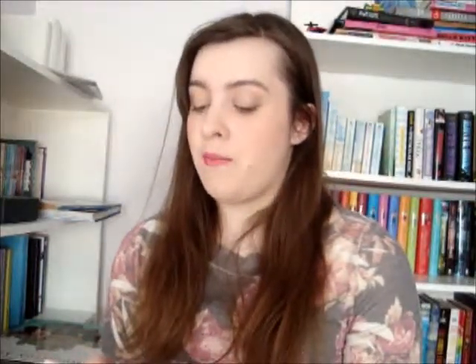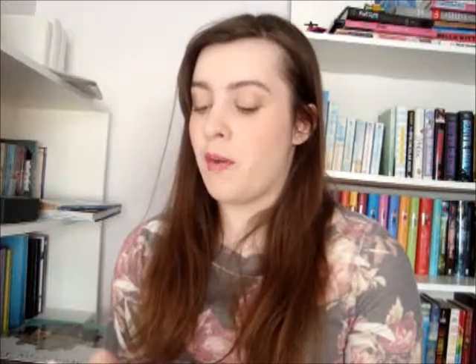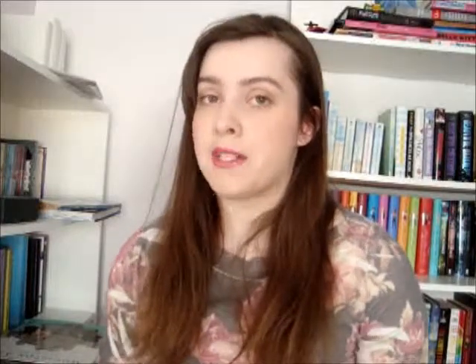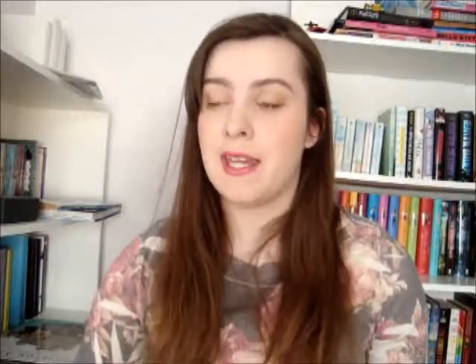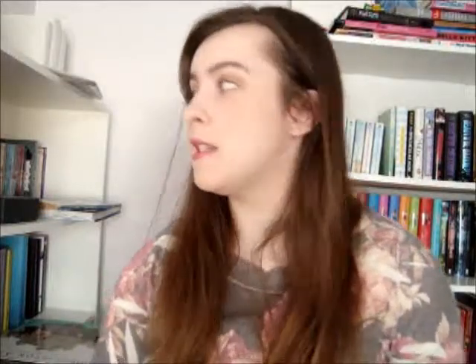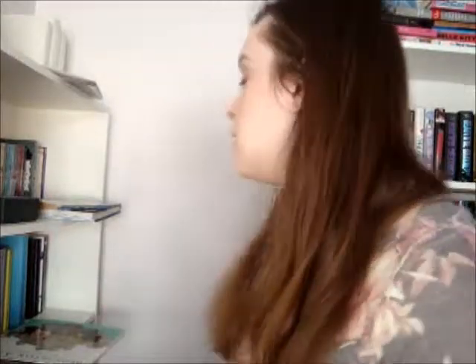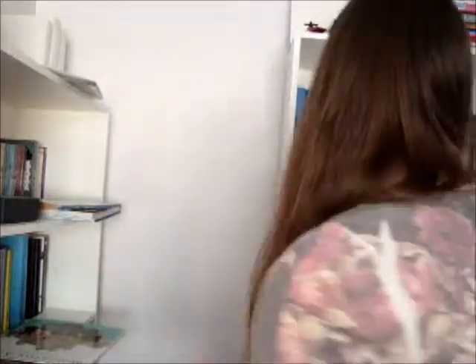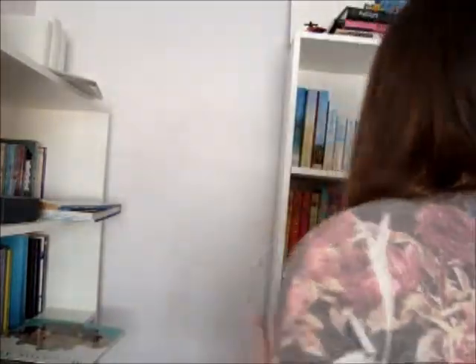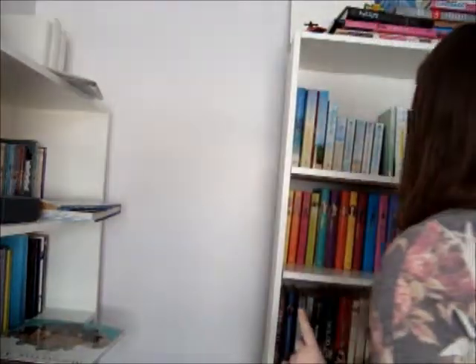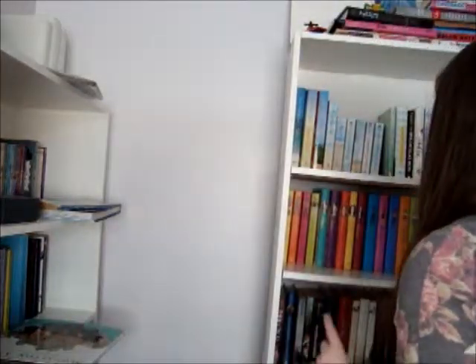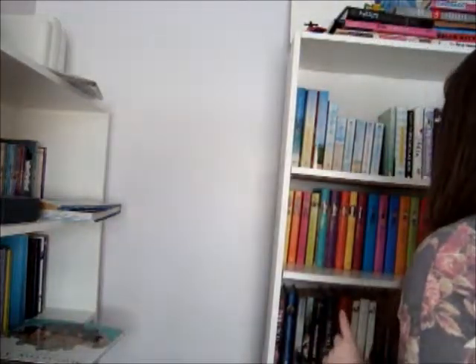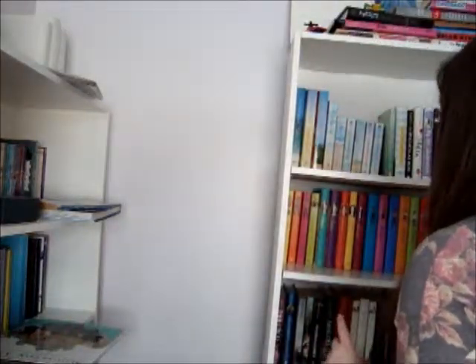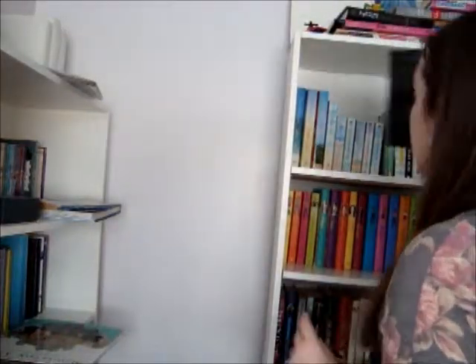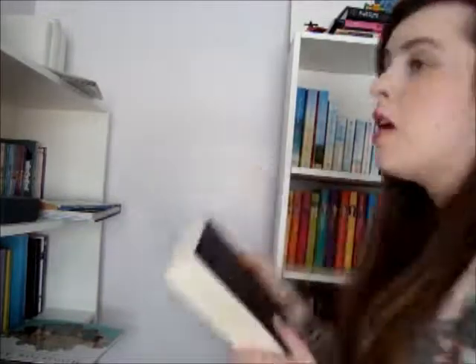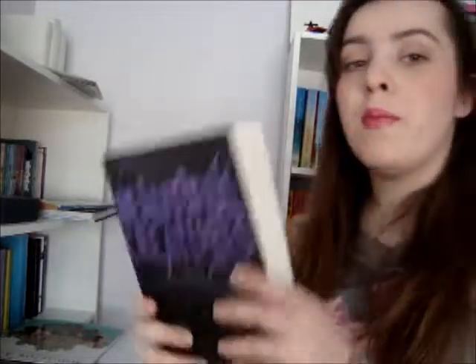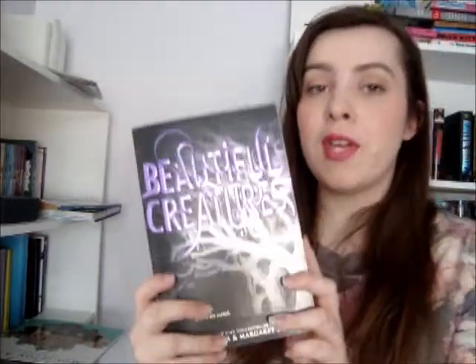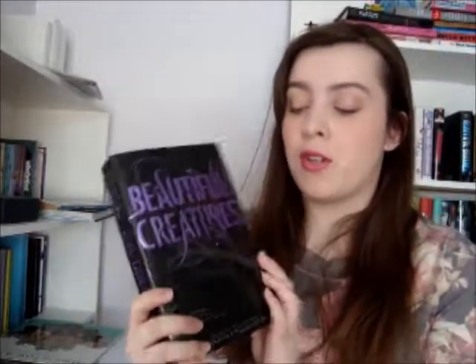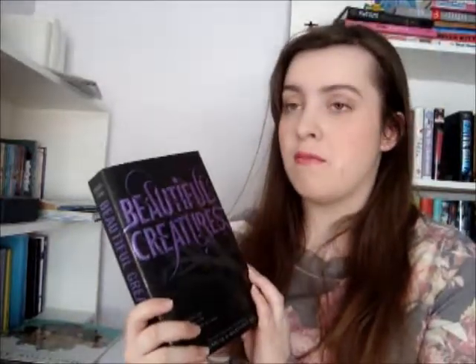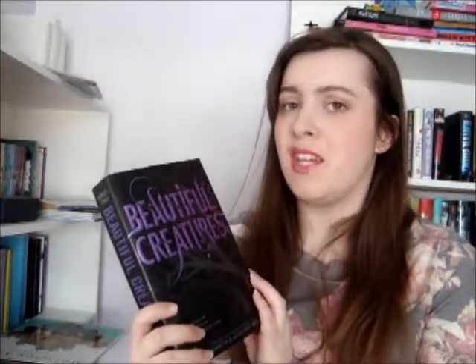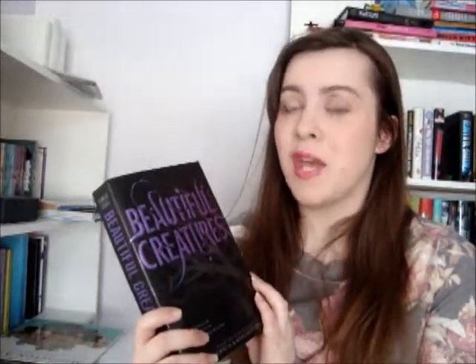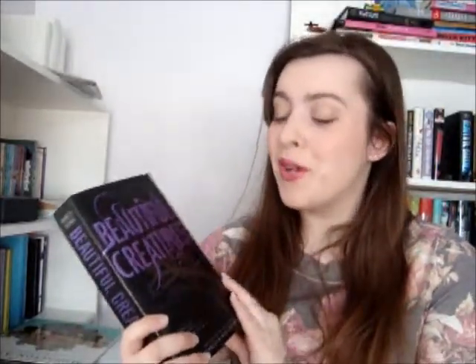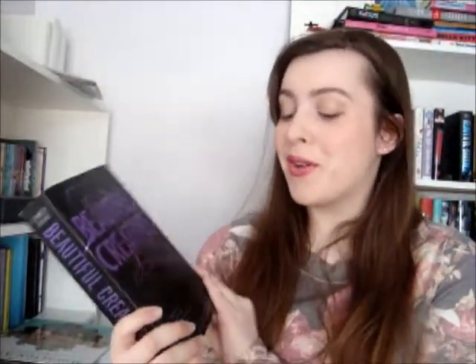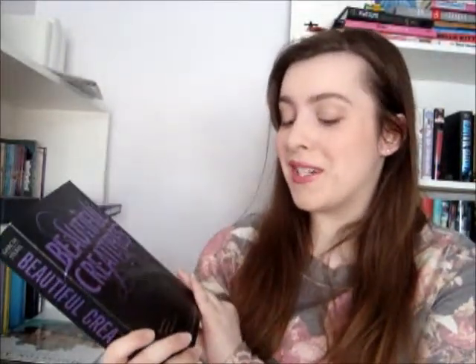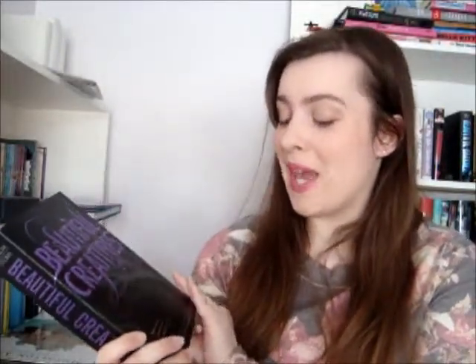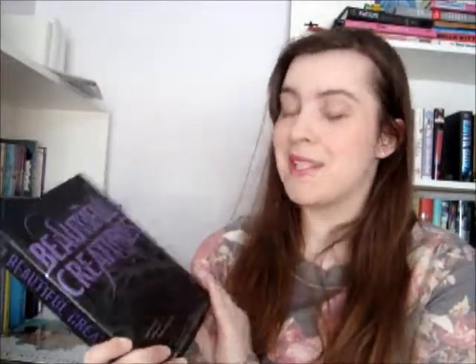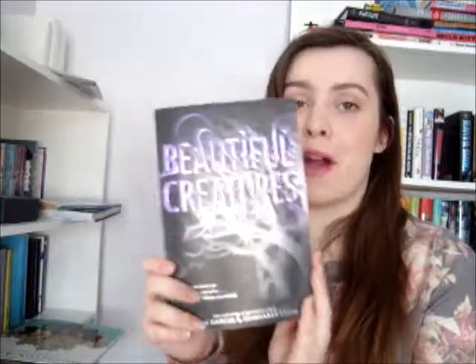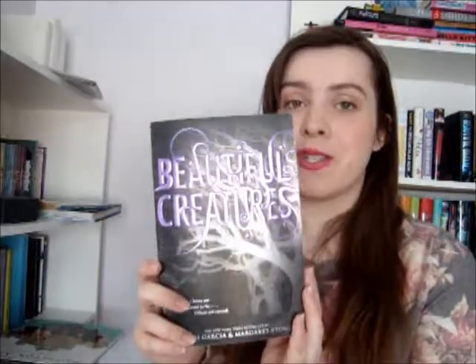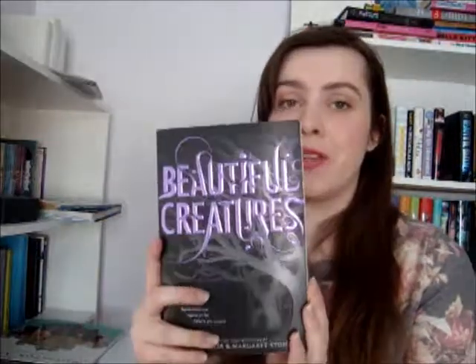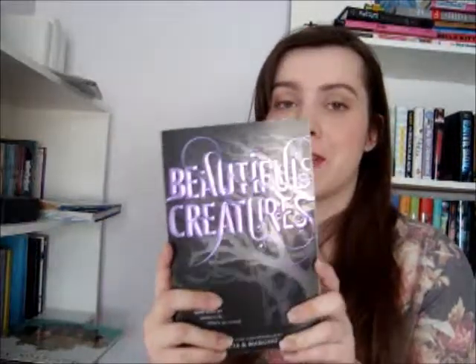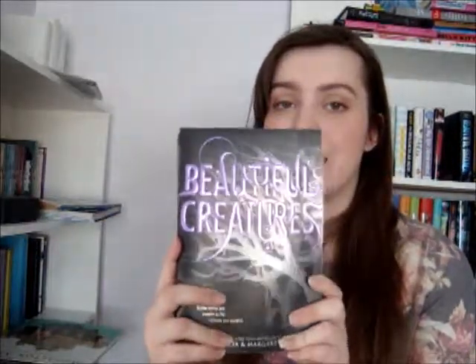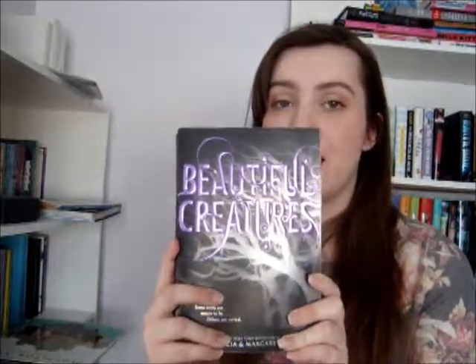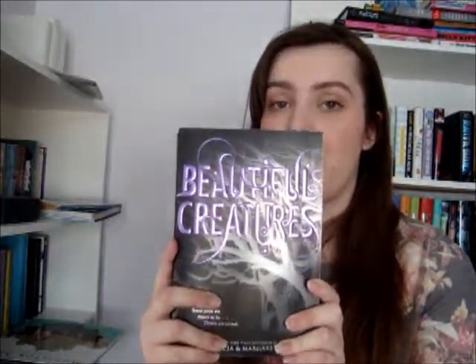Find a book with a male protagonist. Beautiful Creatures by Kami Garcia and Margaret Stohl — the main protagonist is Ethan Wate.